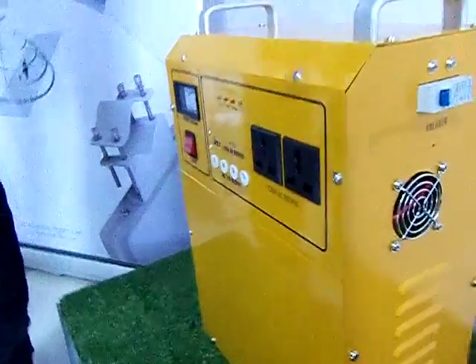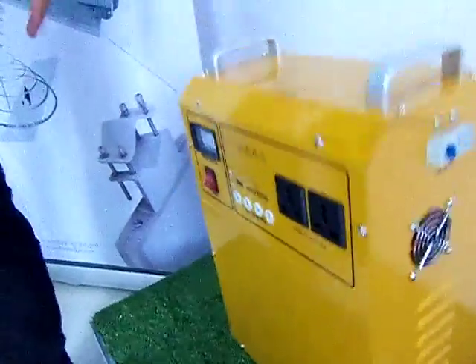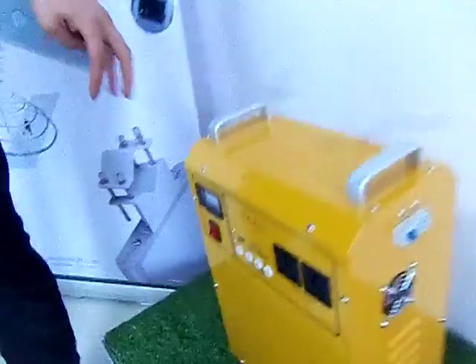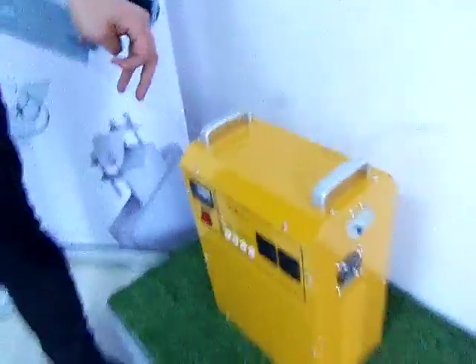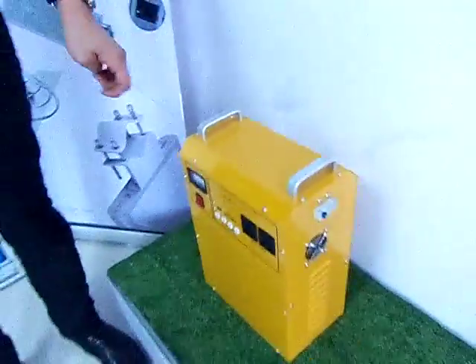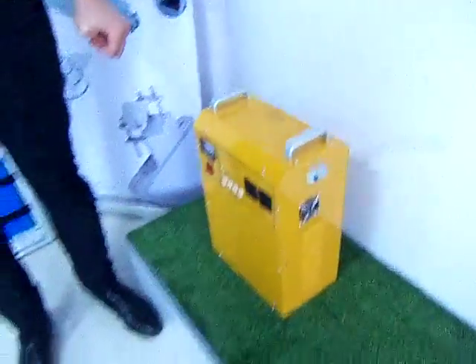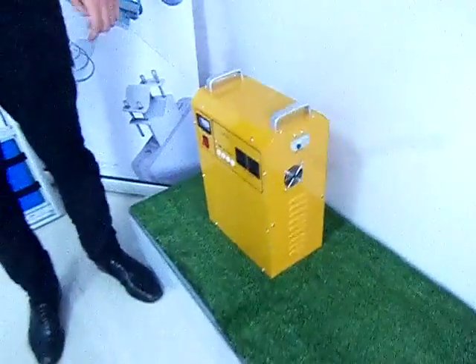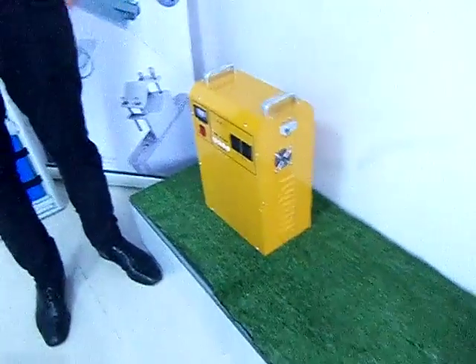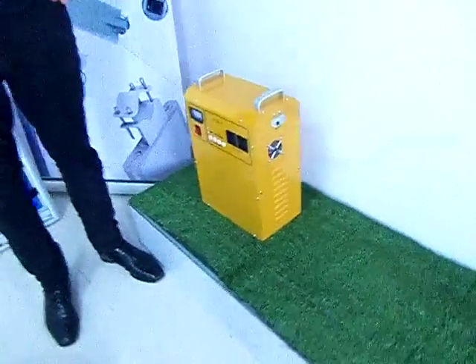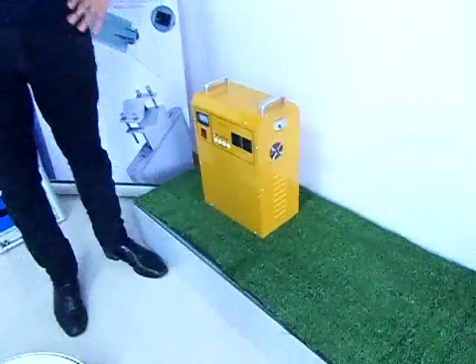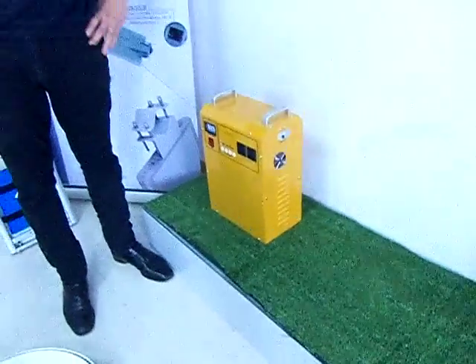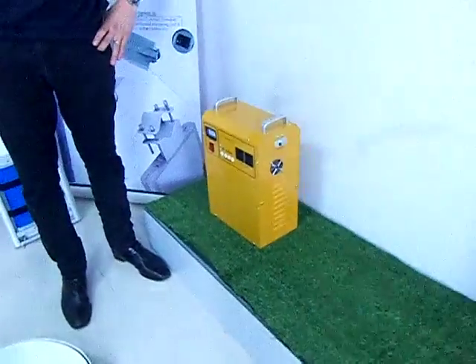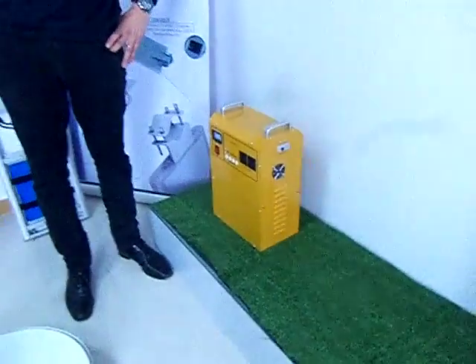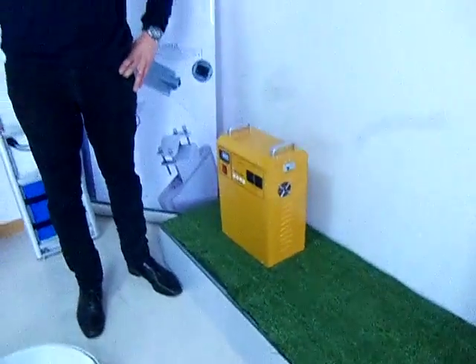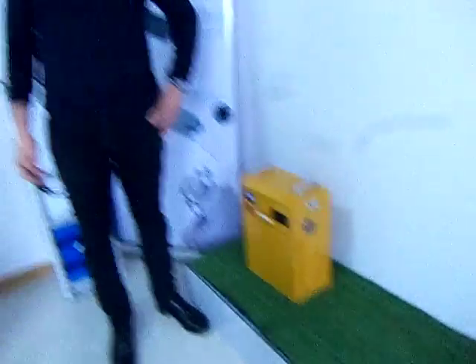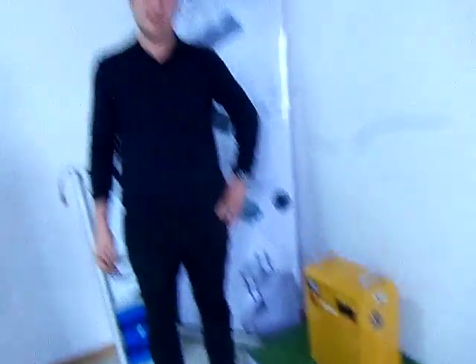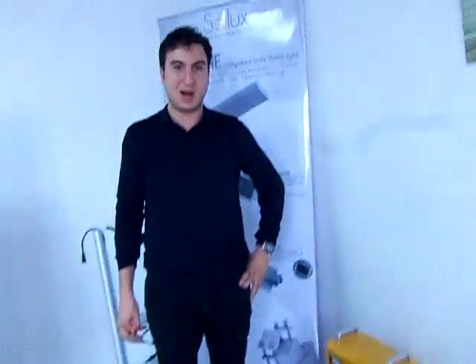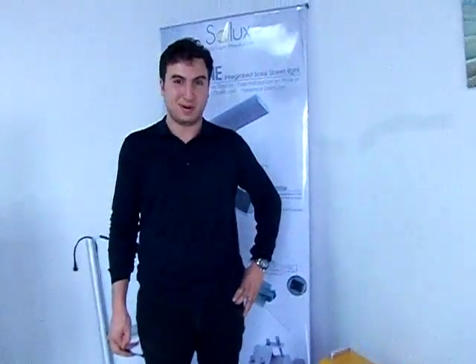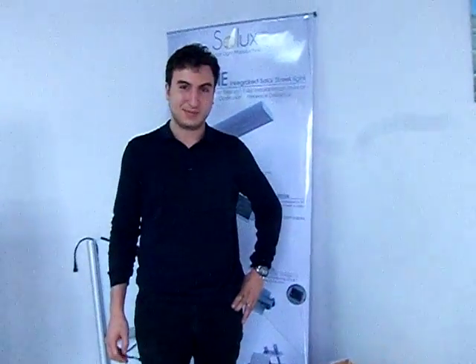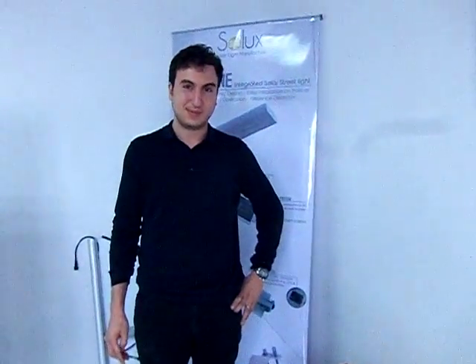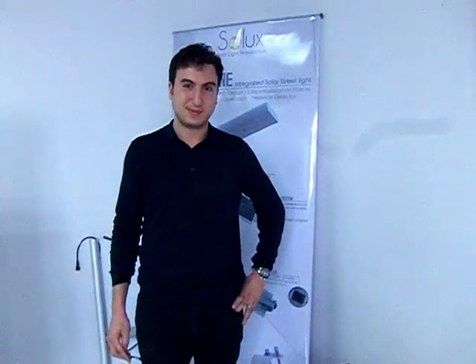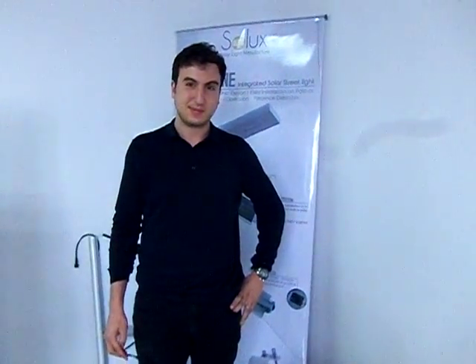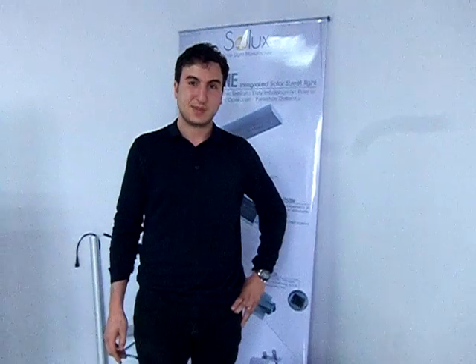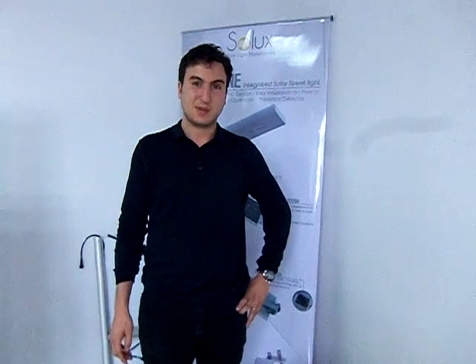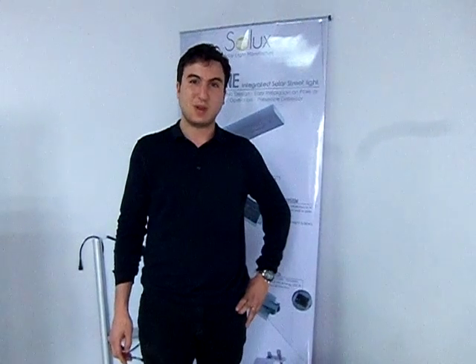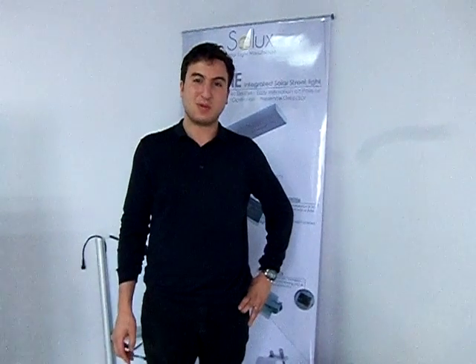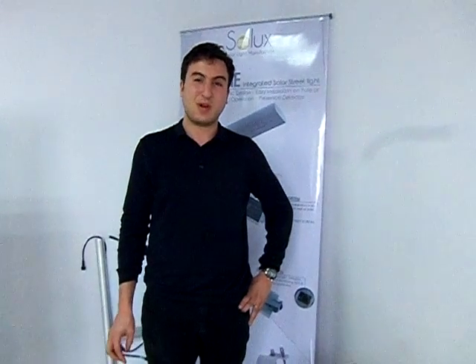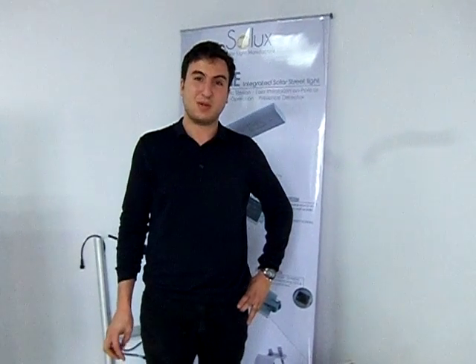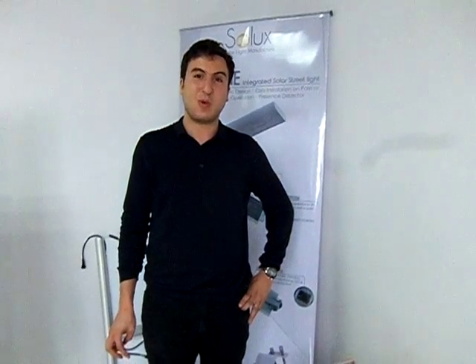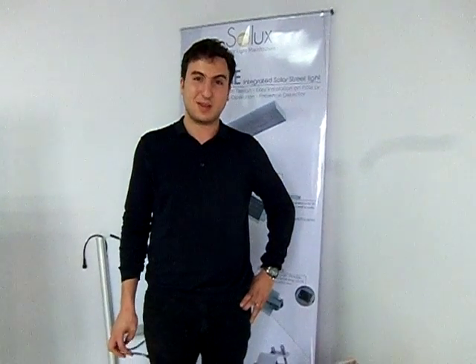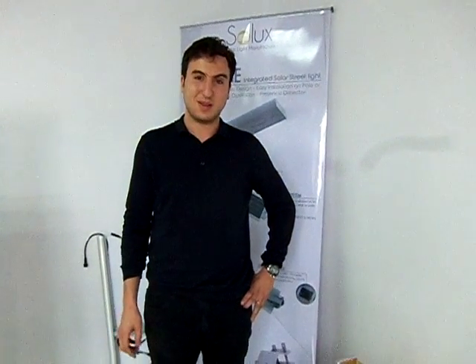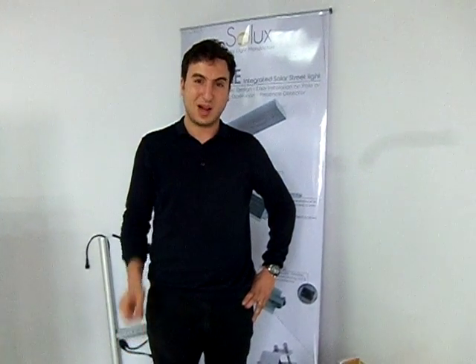Everything together for one night? Yes, together — maximum 1500 watts per hour. Maximum, one more time? 1500 watts per hour.